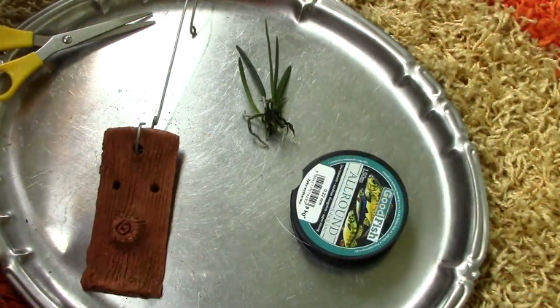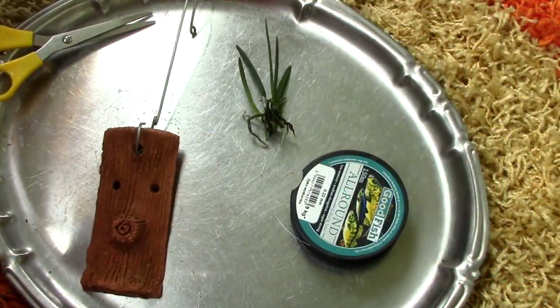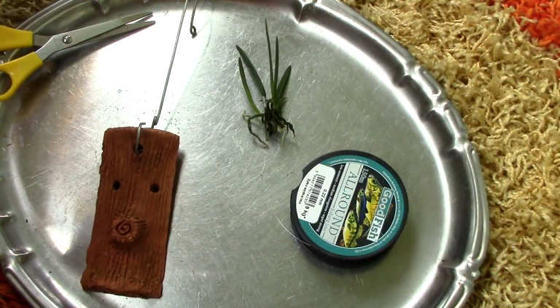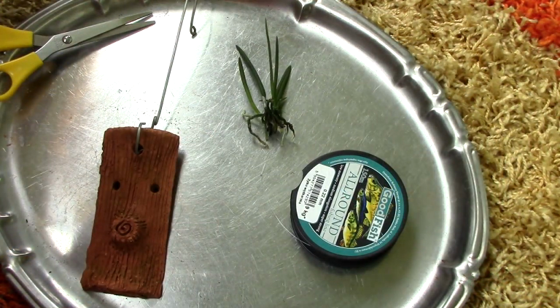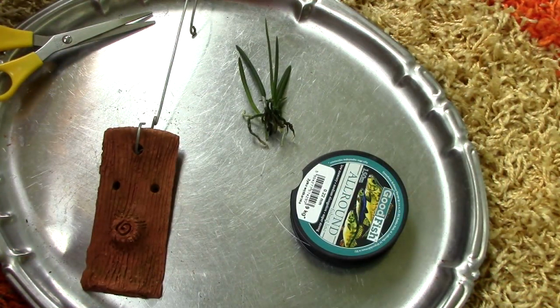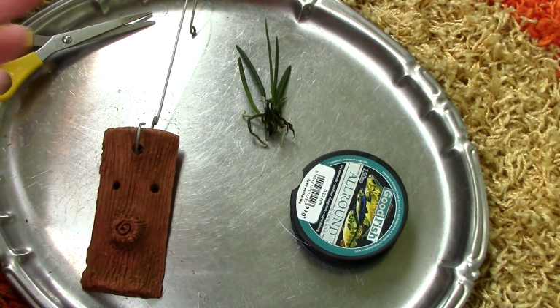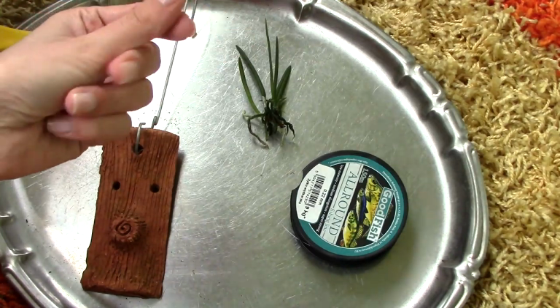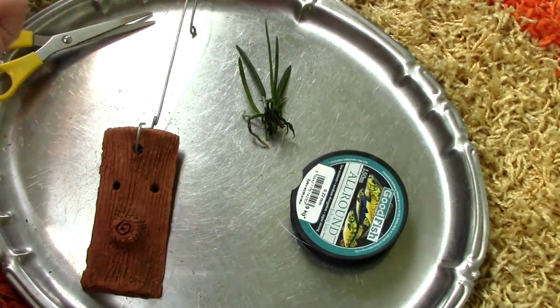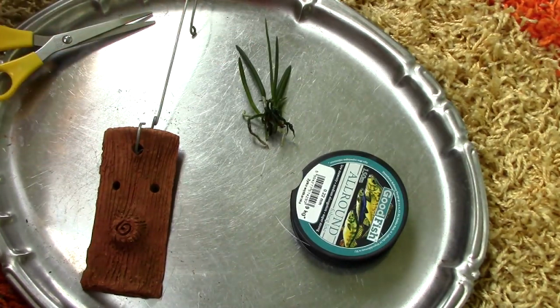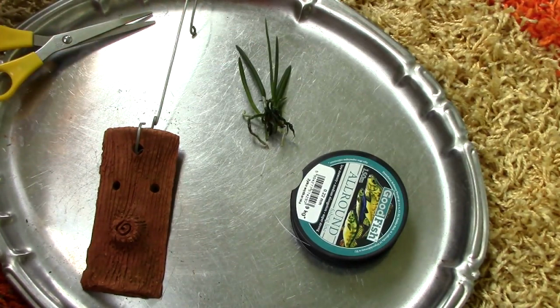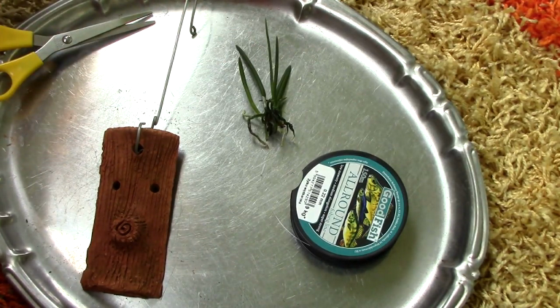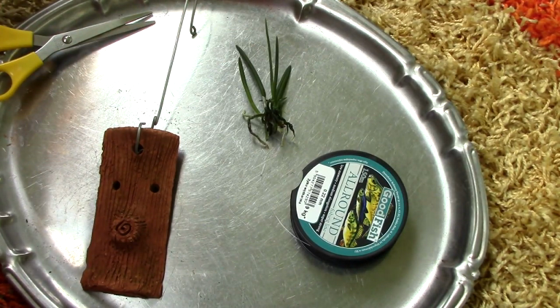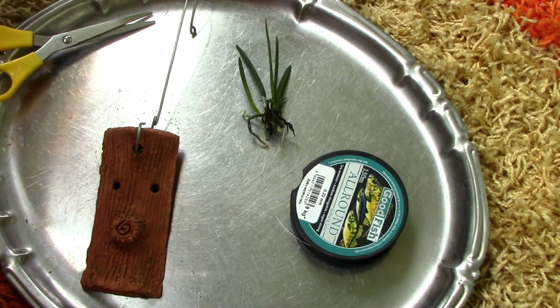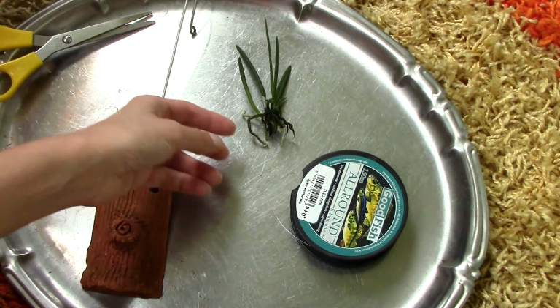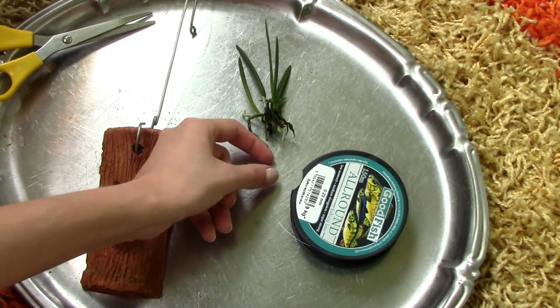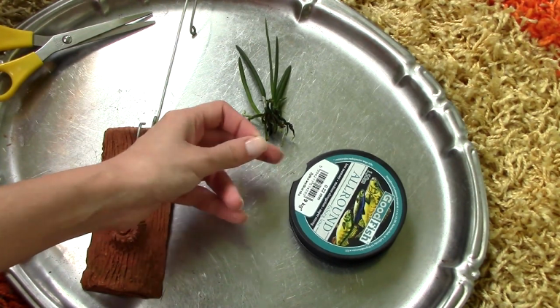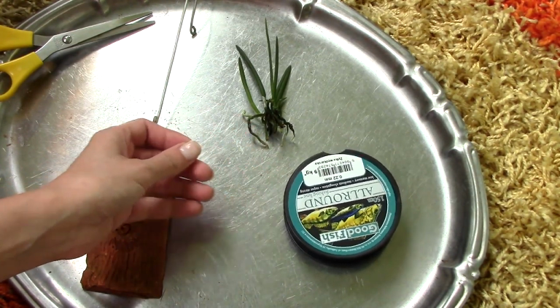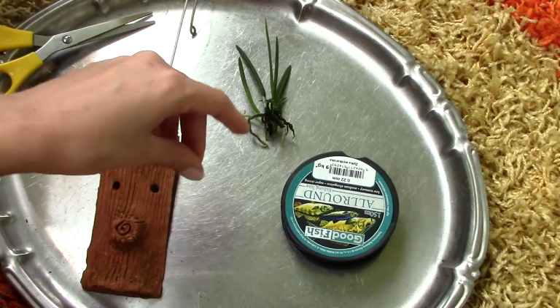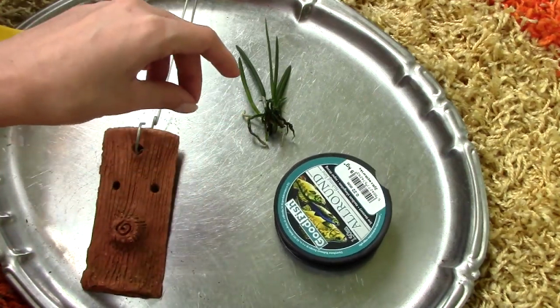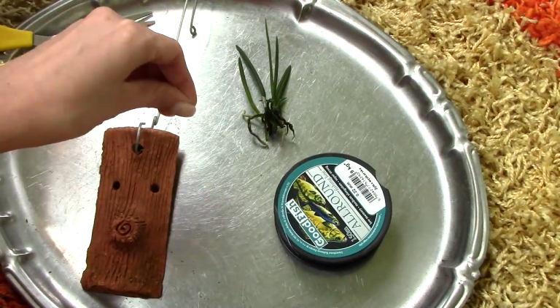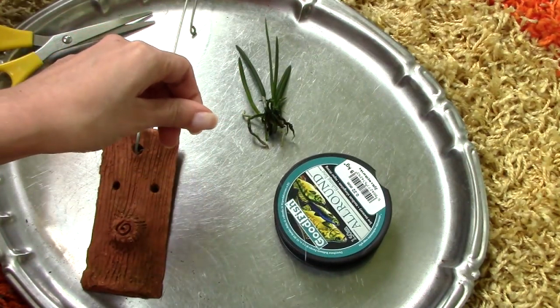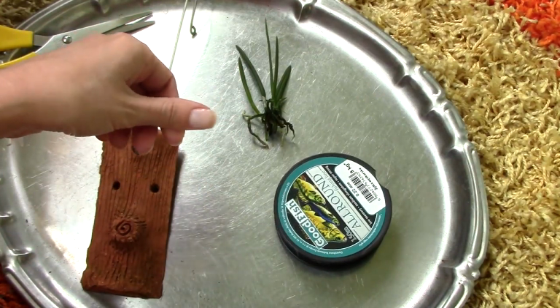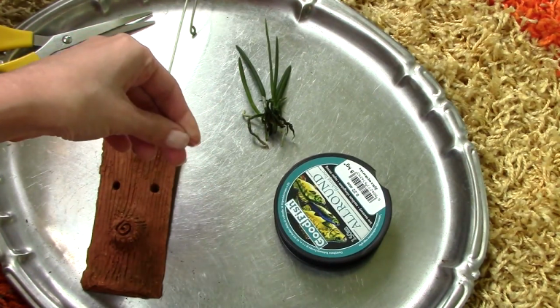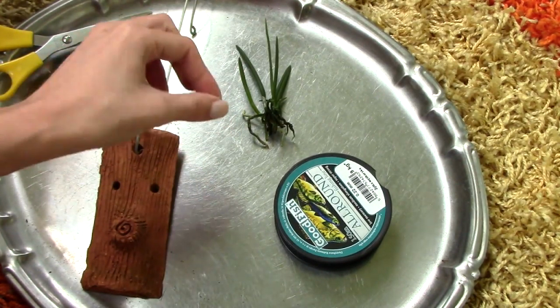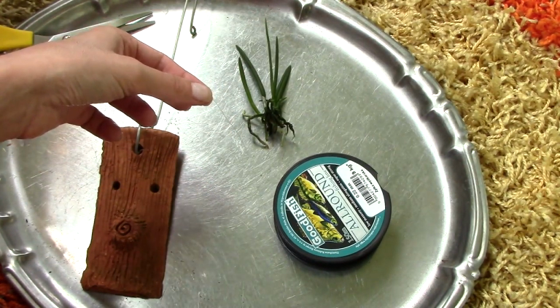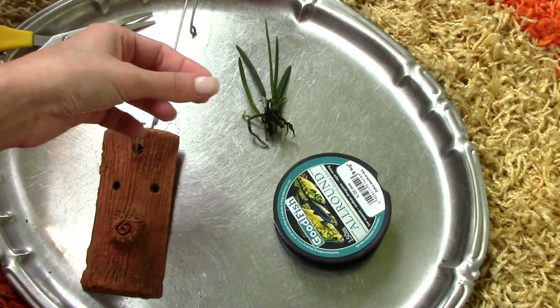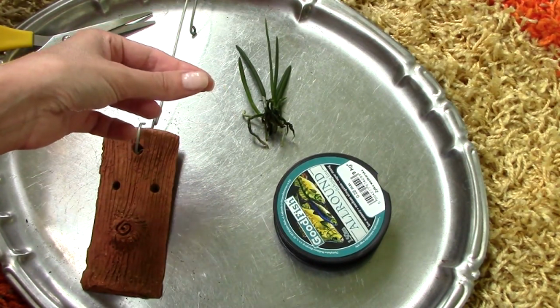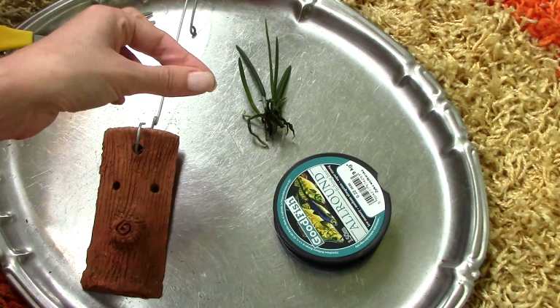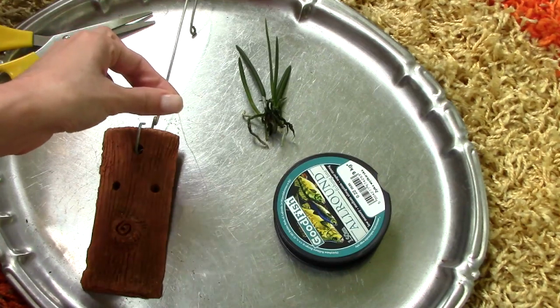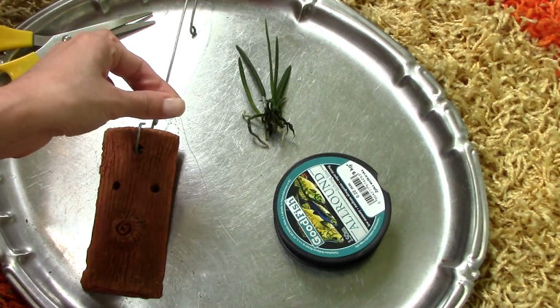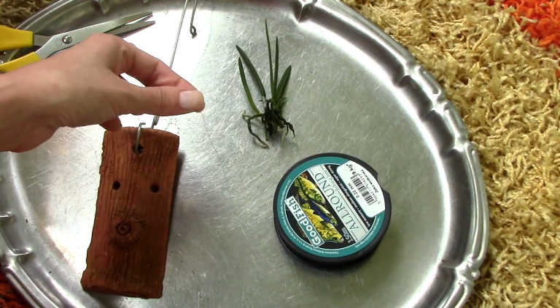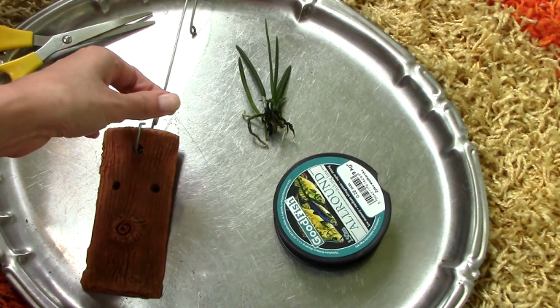Now as you may know, I usually like to use raffia wire when I mount orchids. However, I'm kind of starting to like the looks of this clear thread — the fishing line. It is actually a fishing line. So today I'll give this a go; it will be the first time.